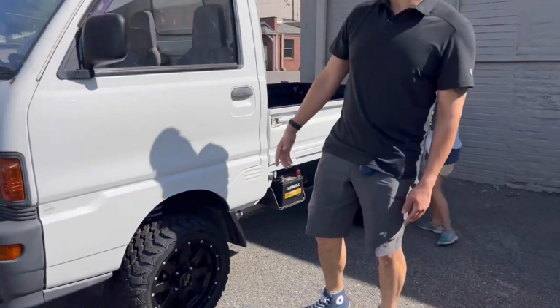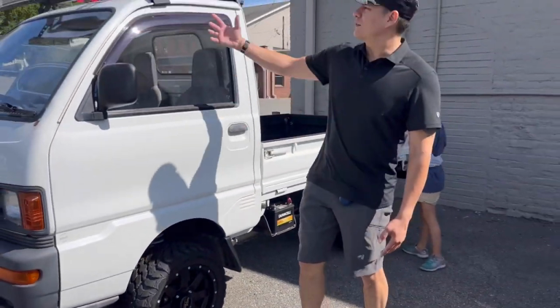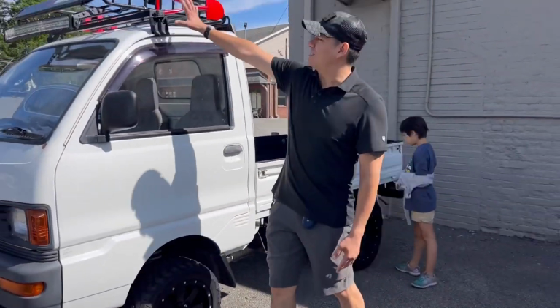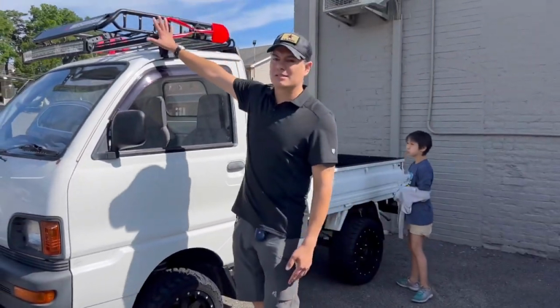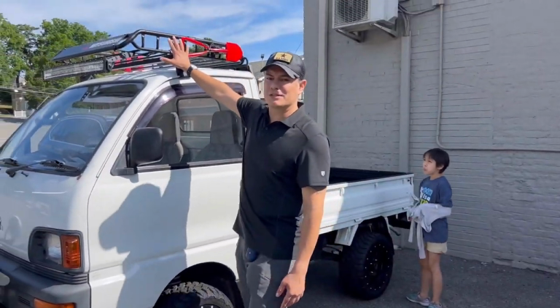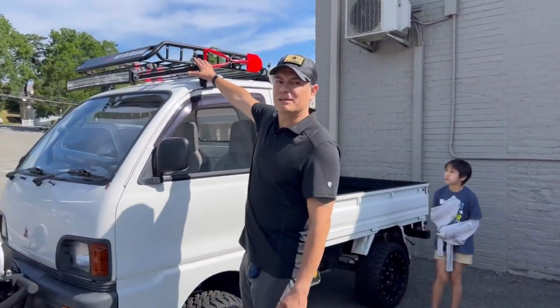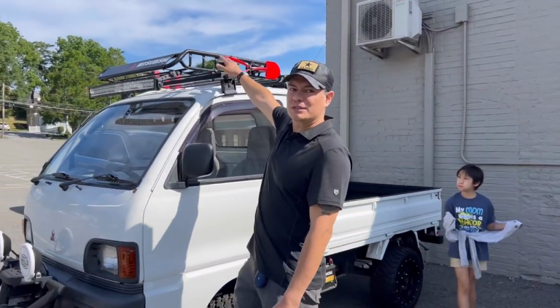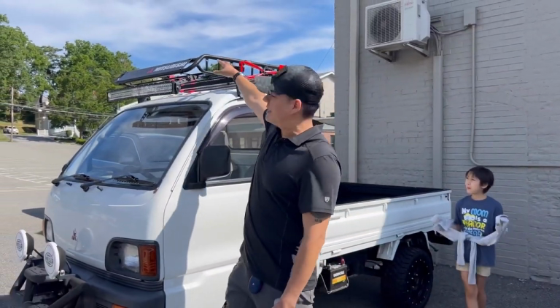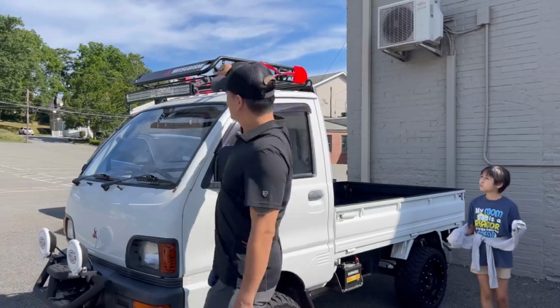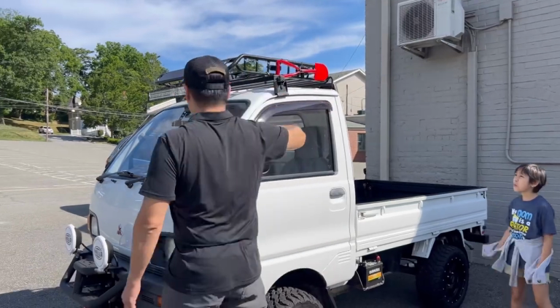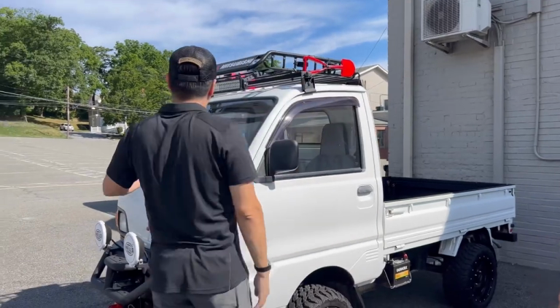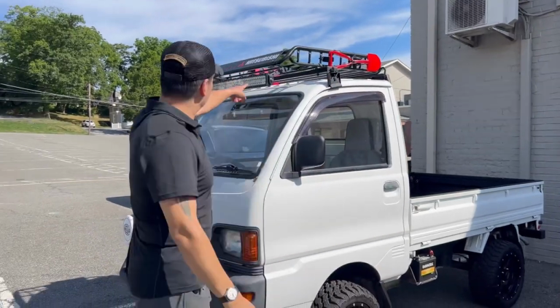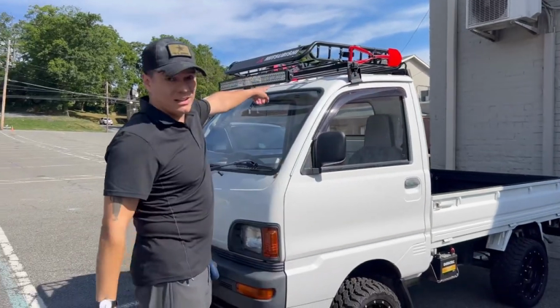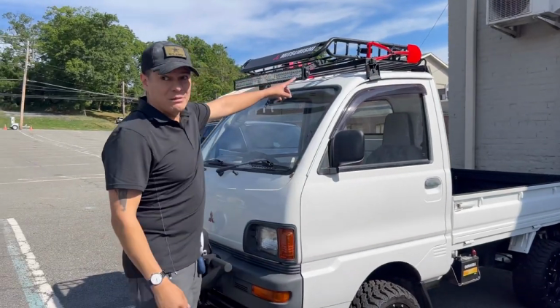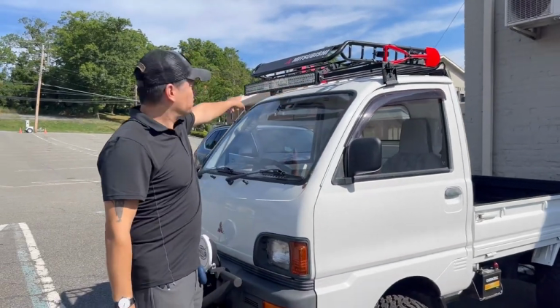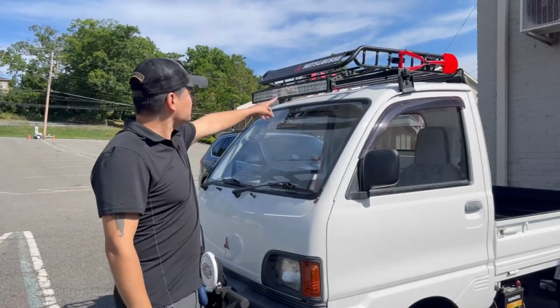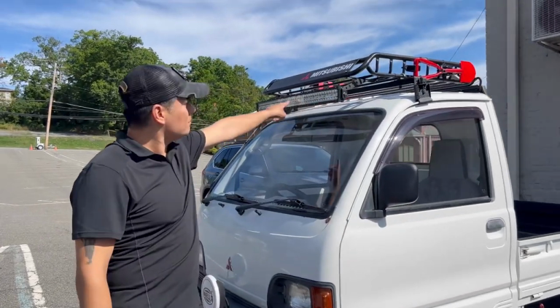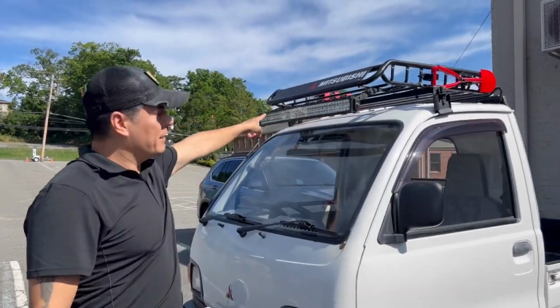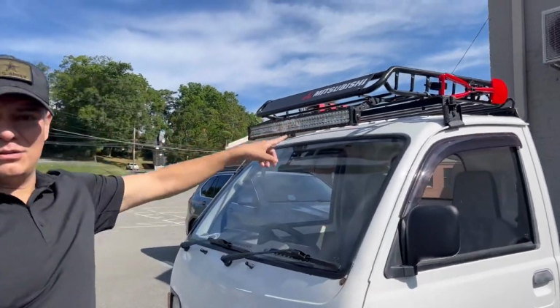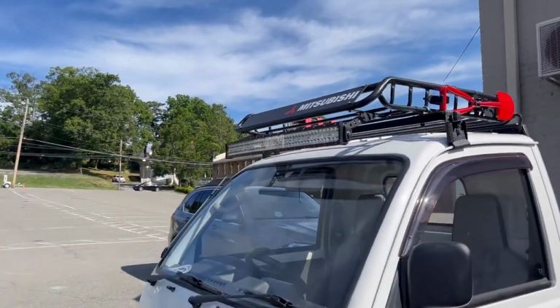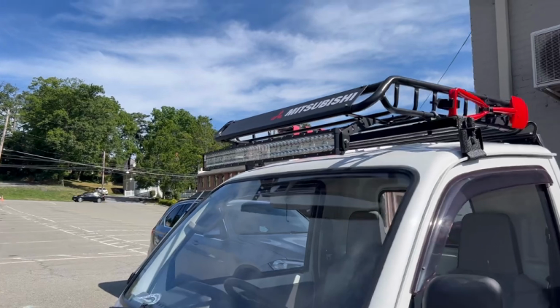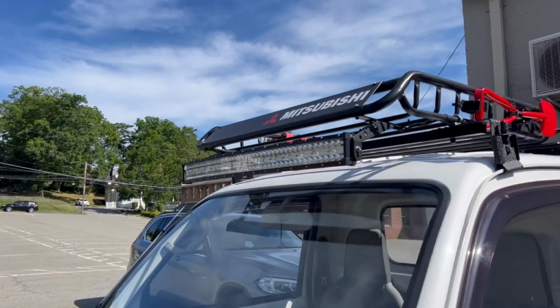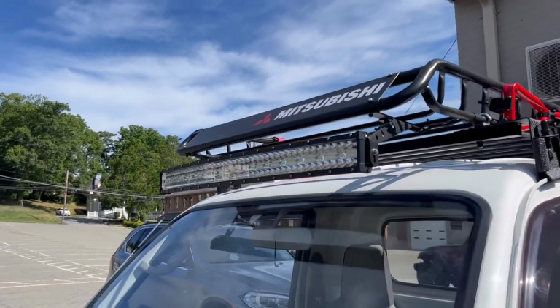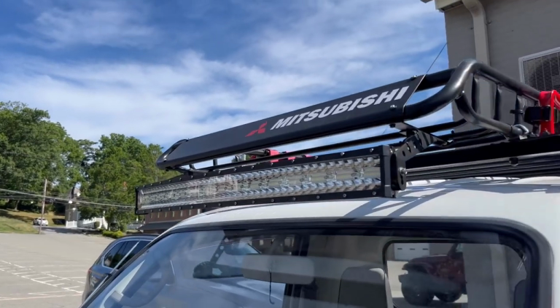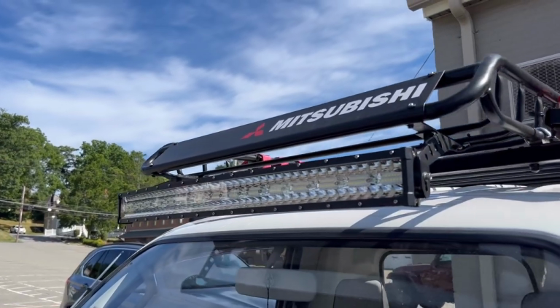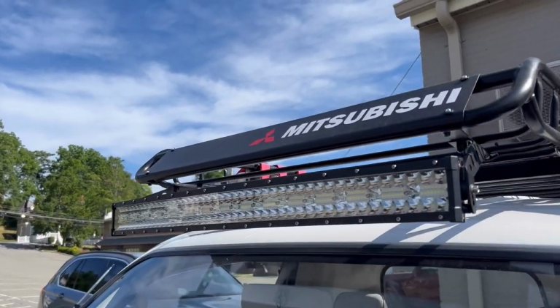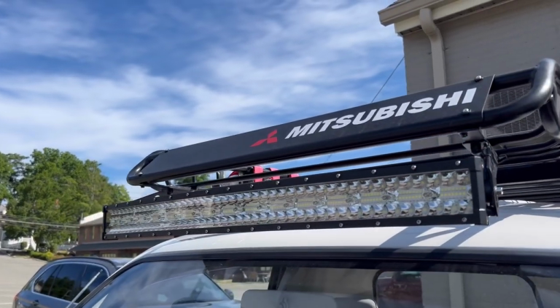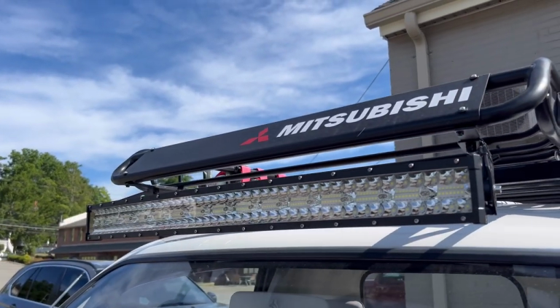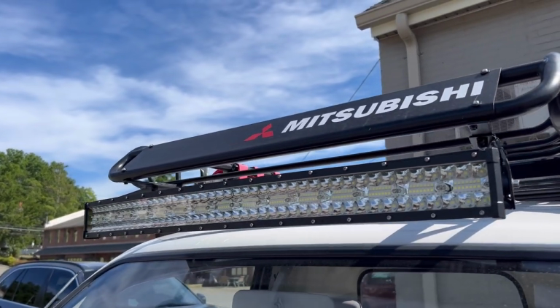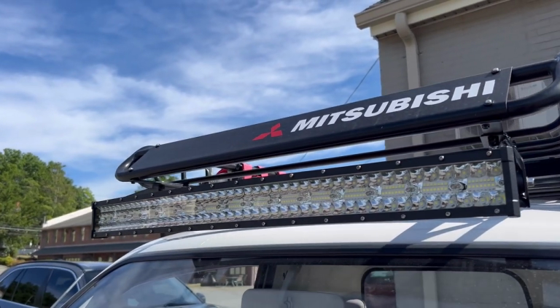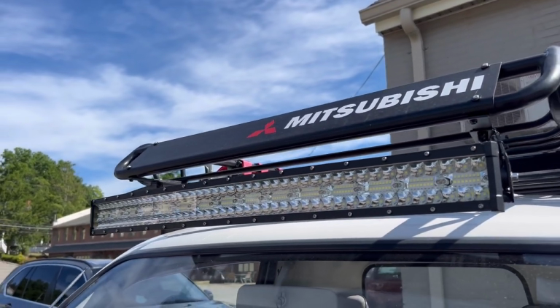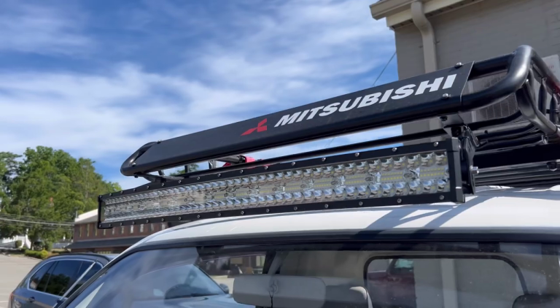The rack is a must, because when you put stuff on top there is even a light bar. So when it gets dark in the morning and you want to flash somebody — get out of my way!